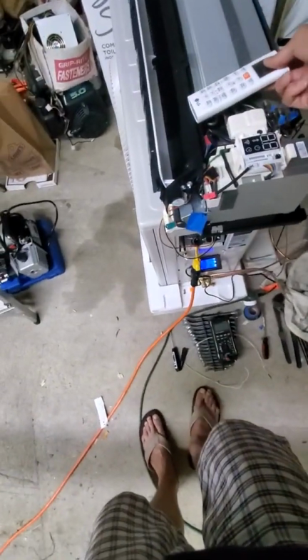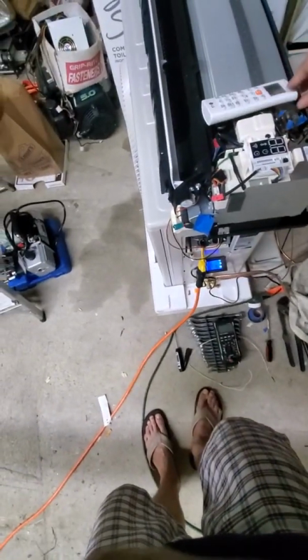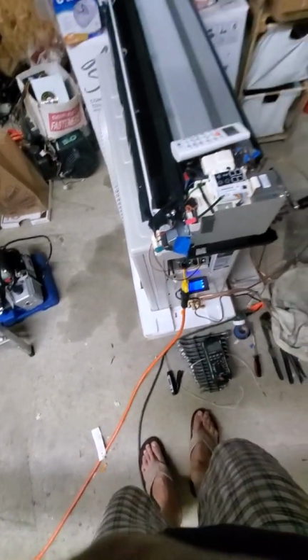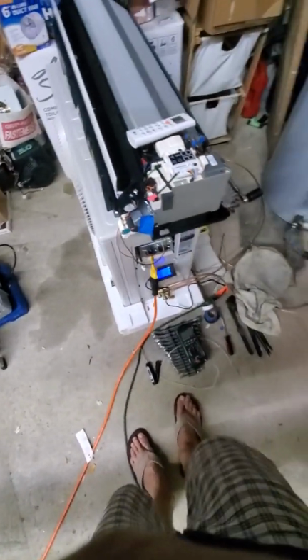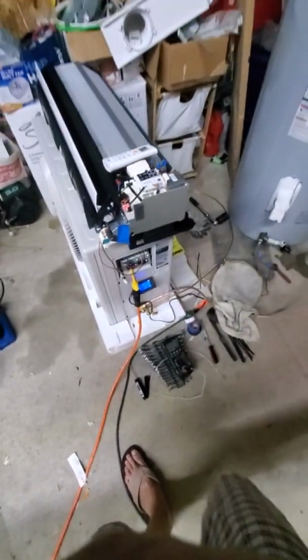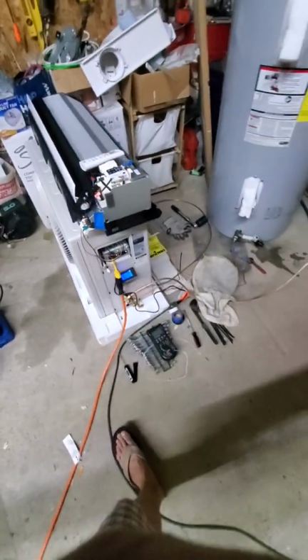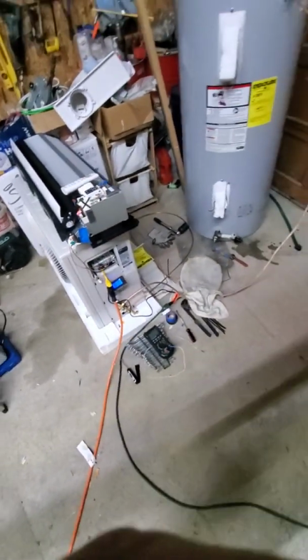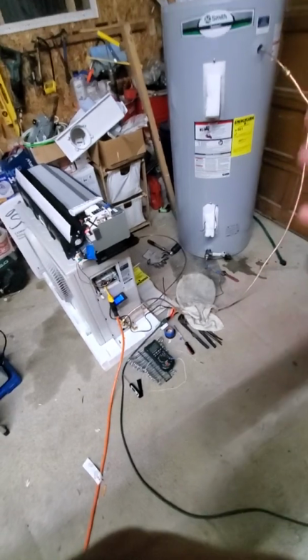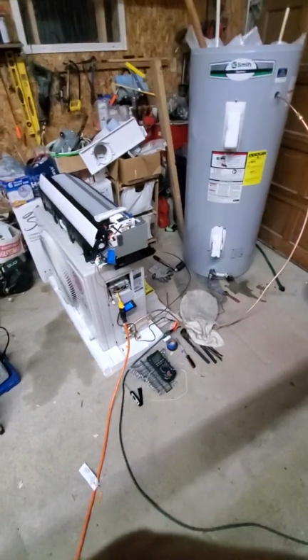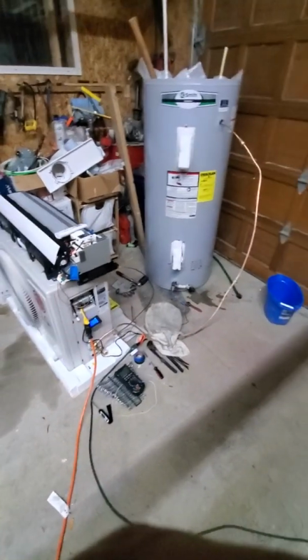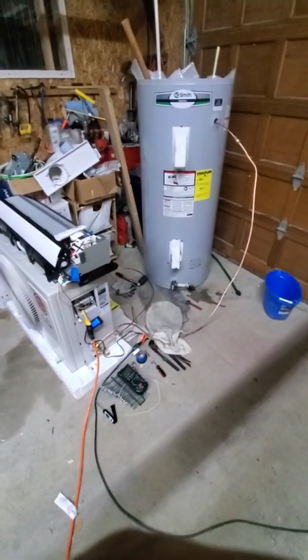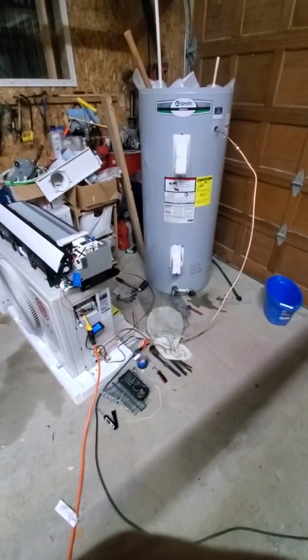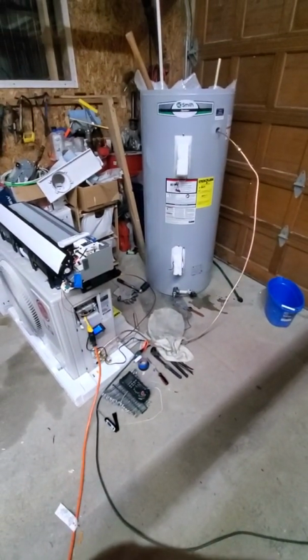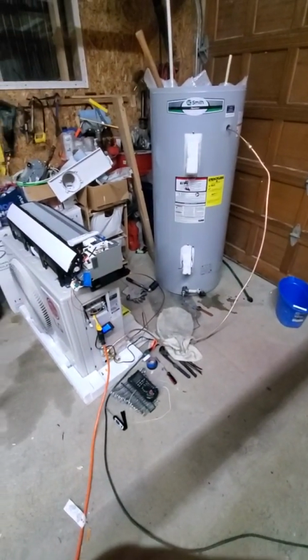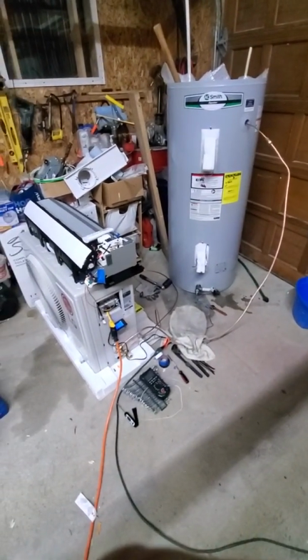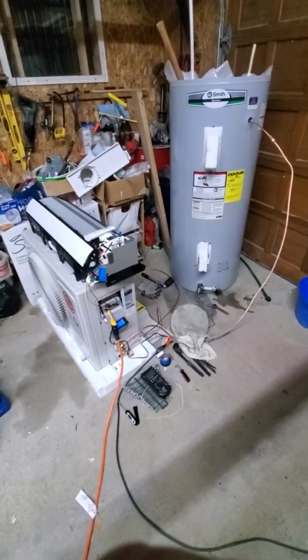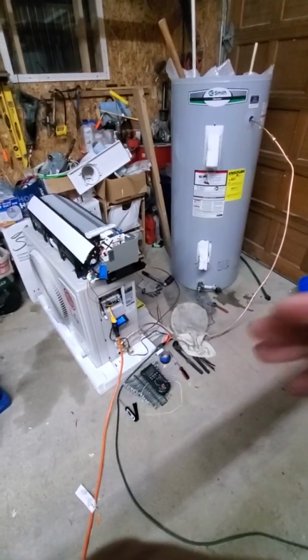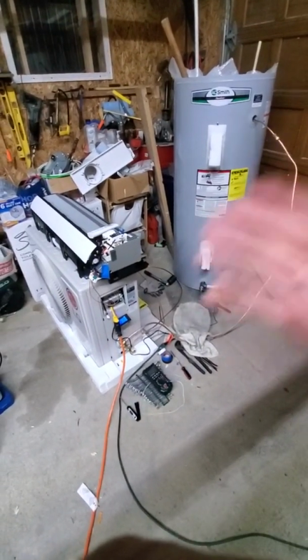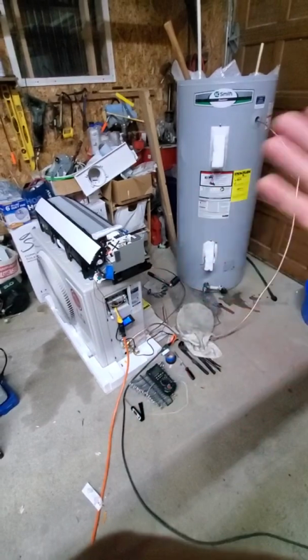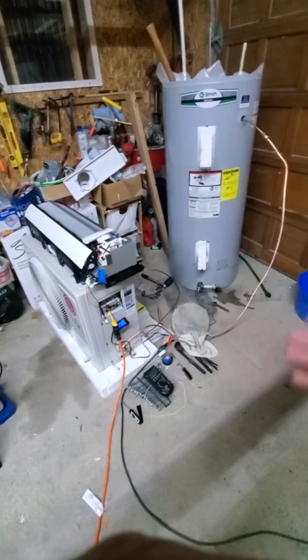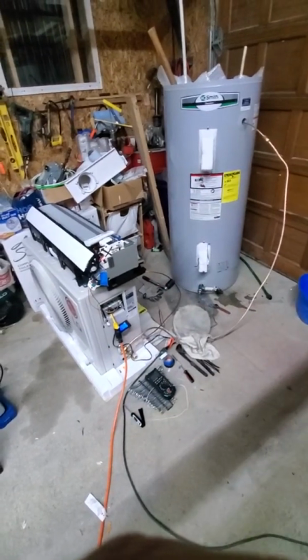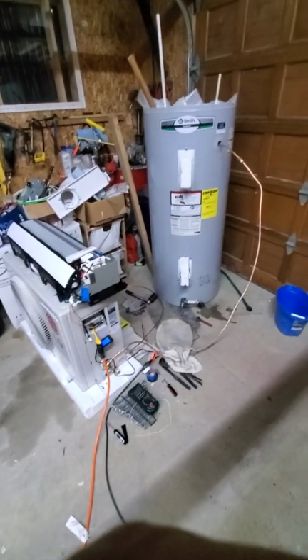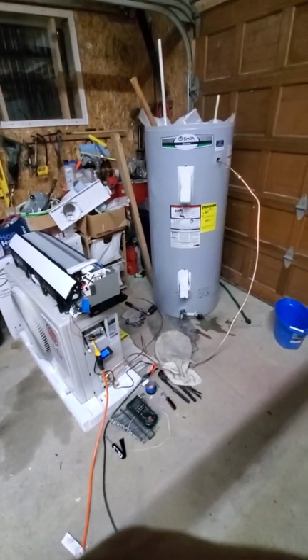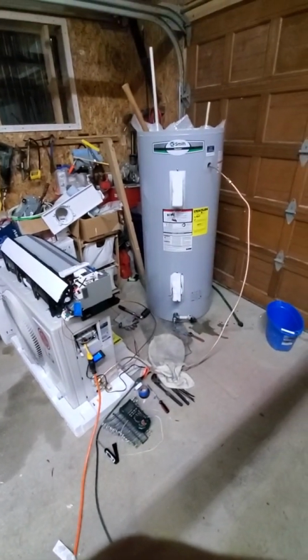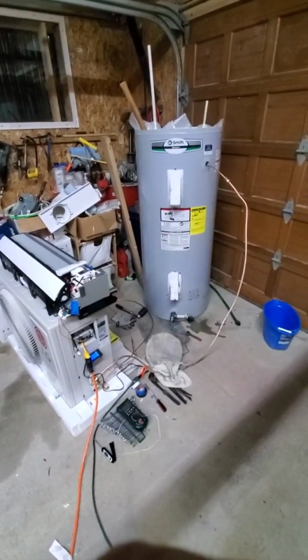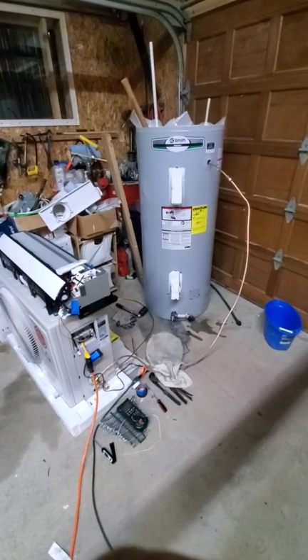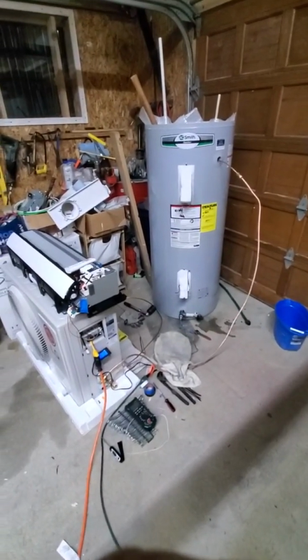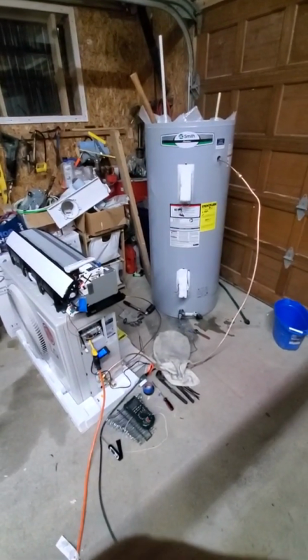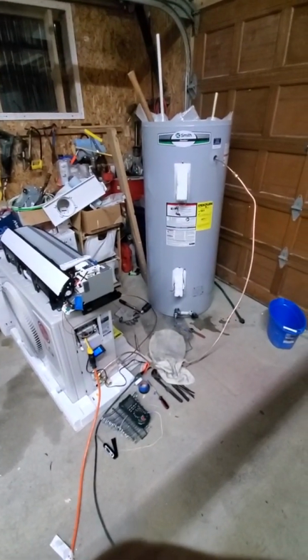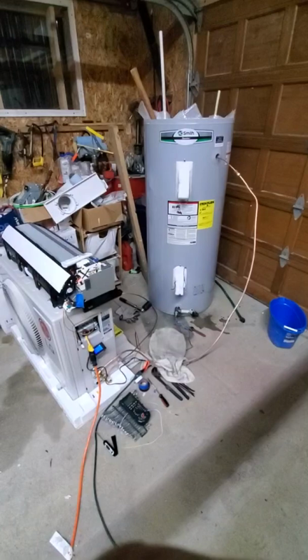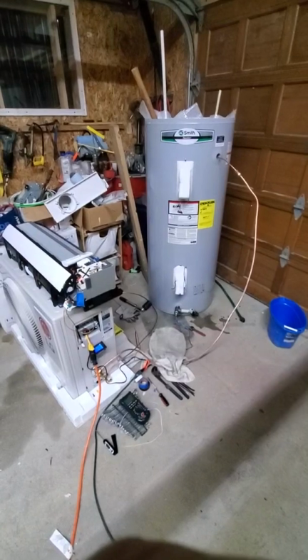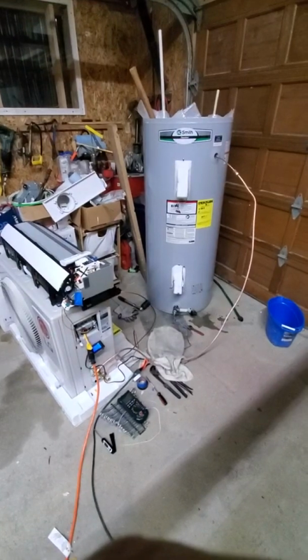I'm done with my test for now. I'll do my usage versus normal usage in the notes — how much this took to raise the temperature. I'm interested to see how it comes out.